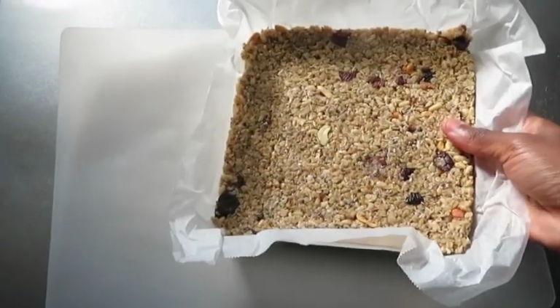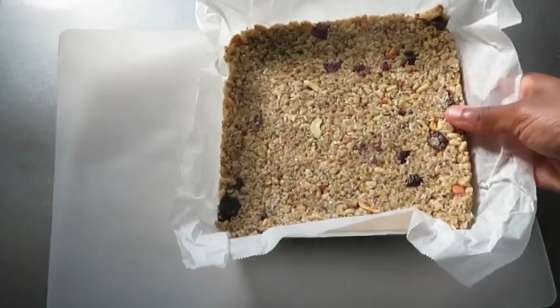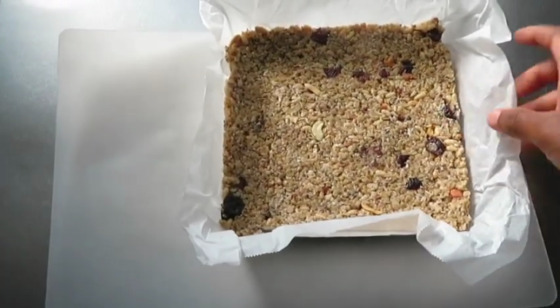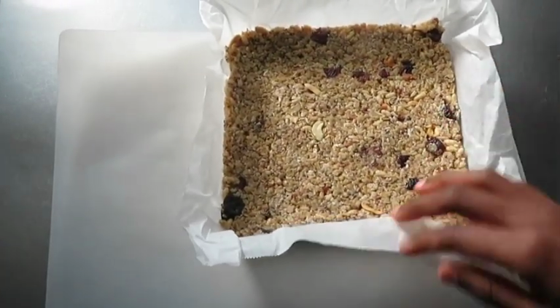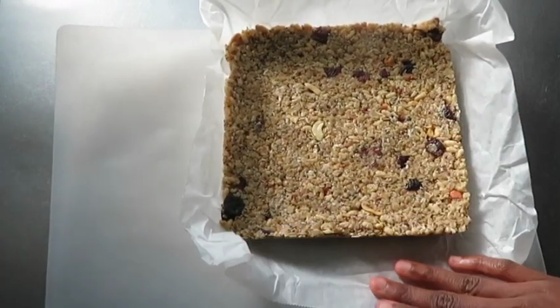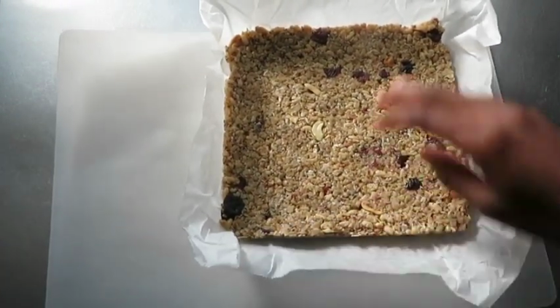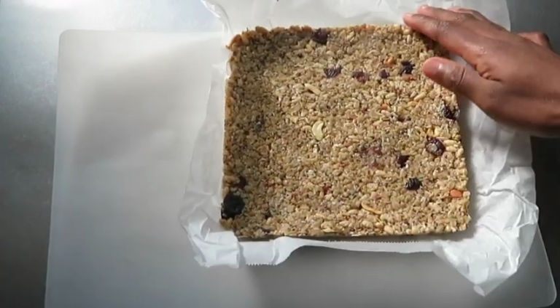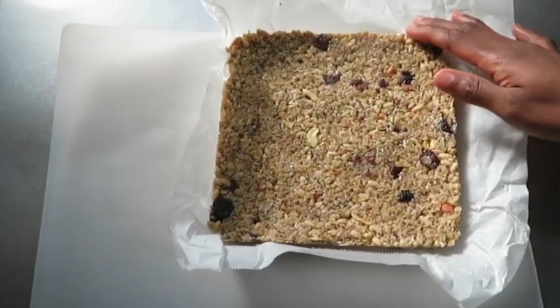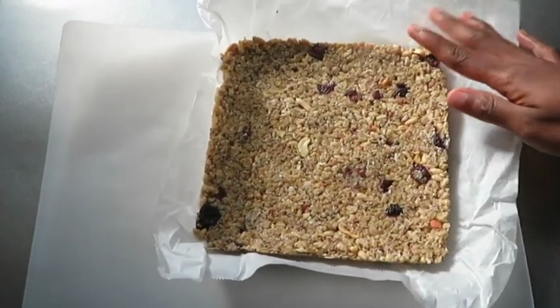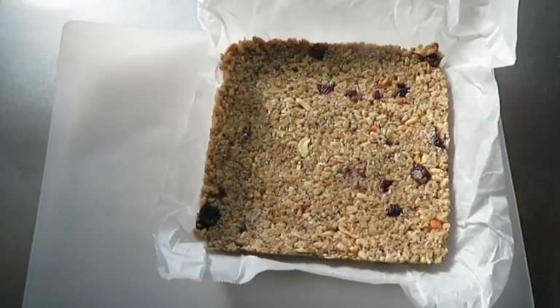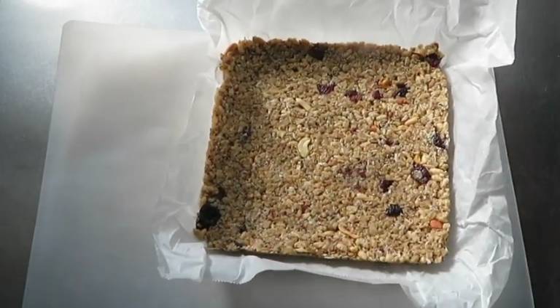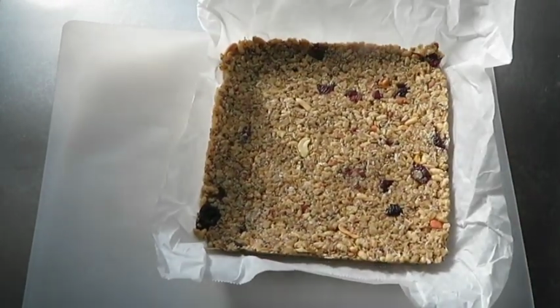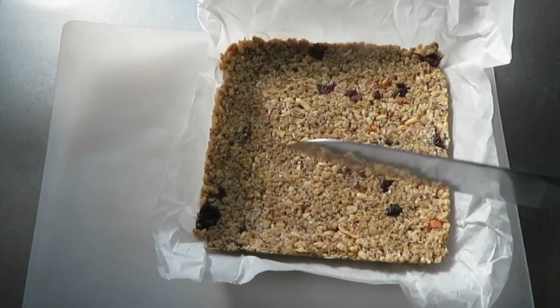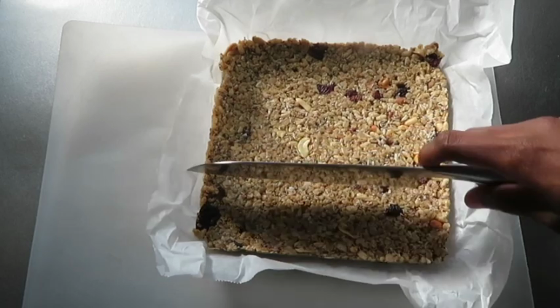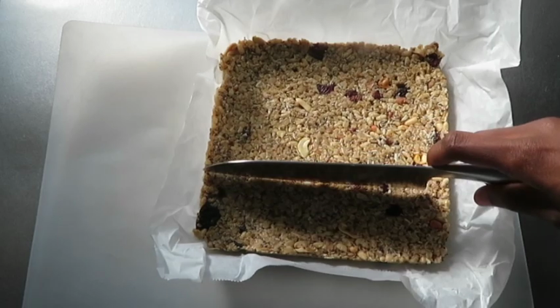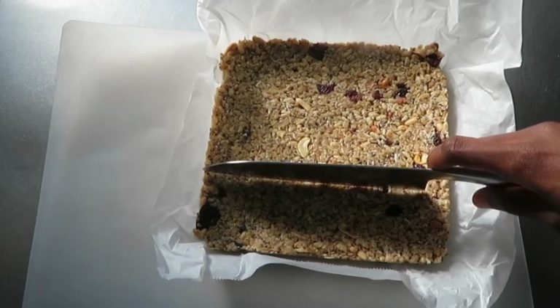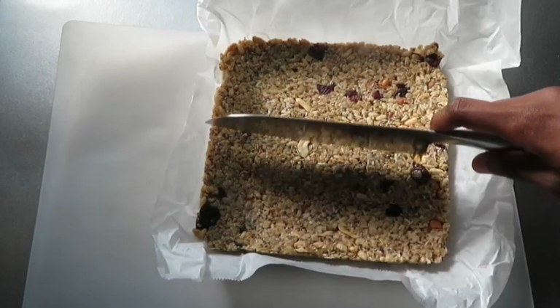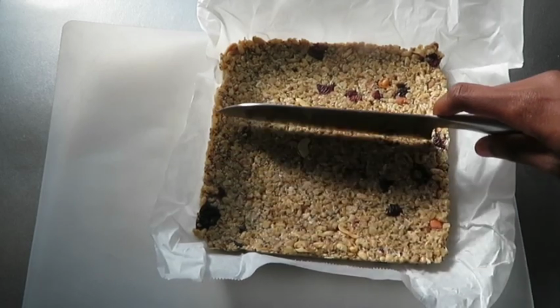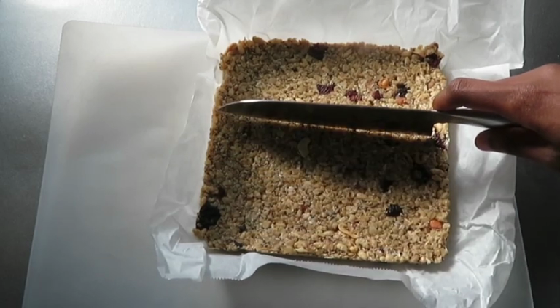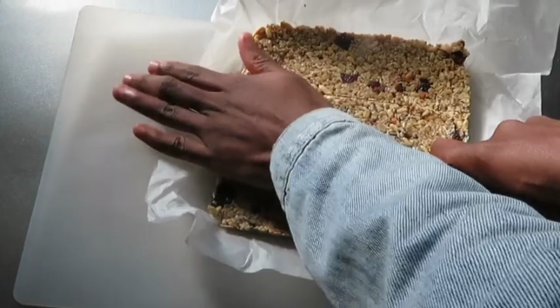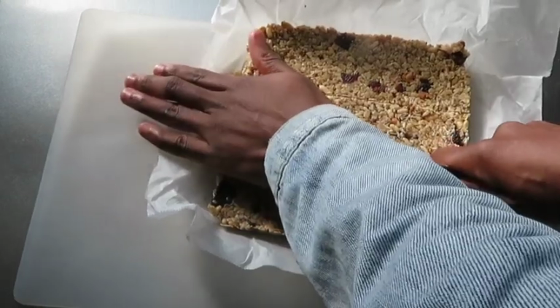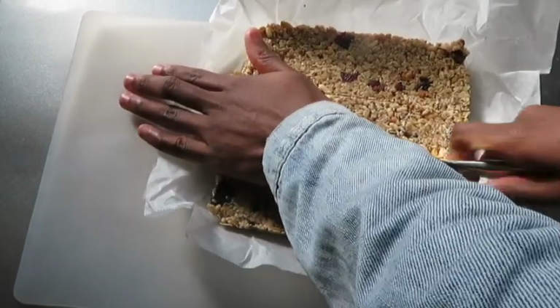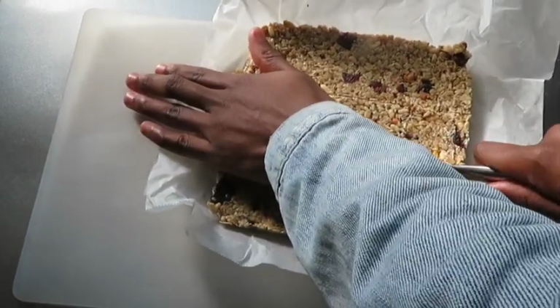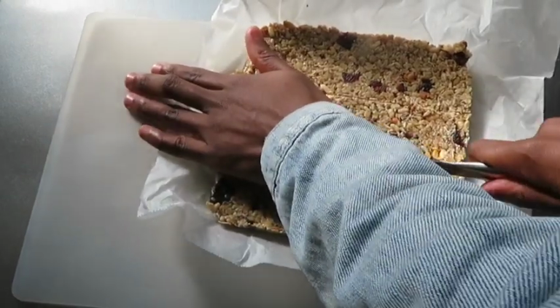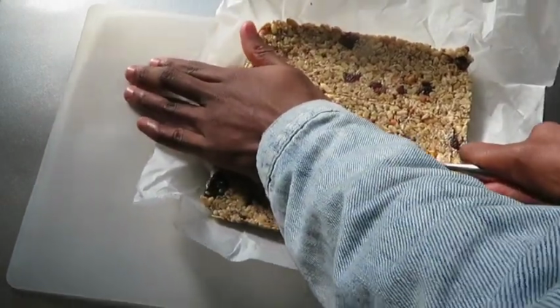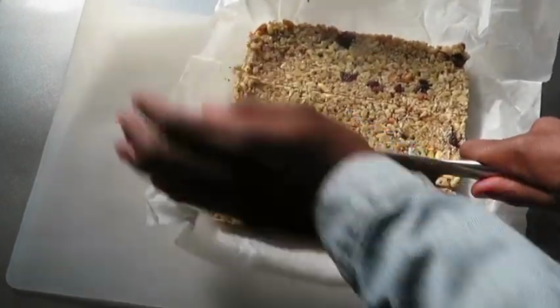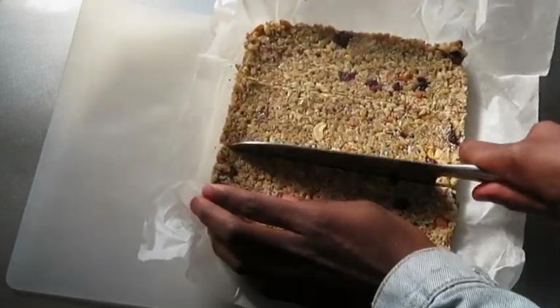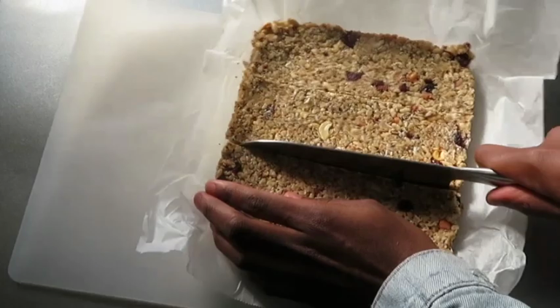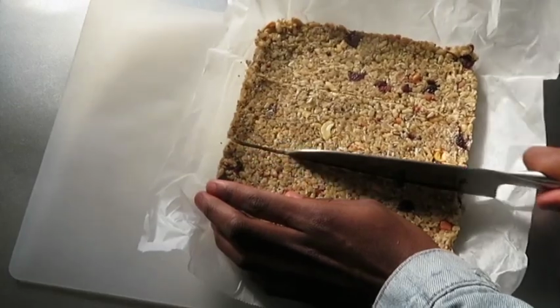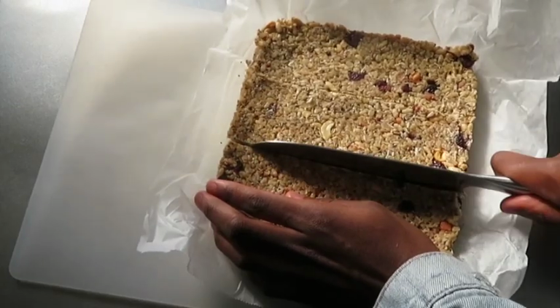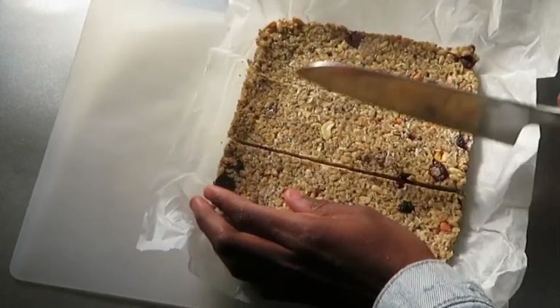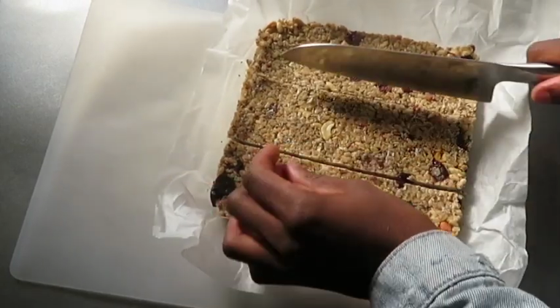I left mine in the refrigerator for too long so it got really hard, but it's a quick fix — just leave it out at room temperature for a few minutes and then it will be easier to cut.